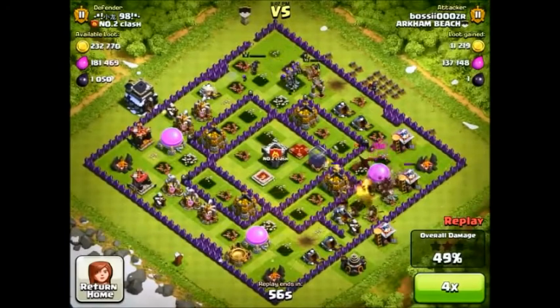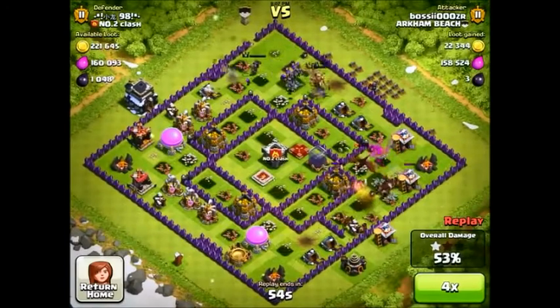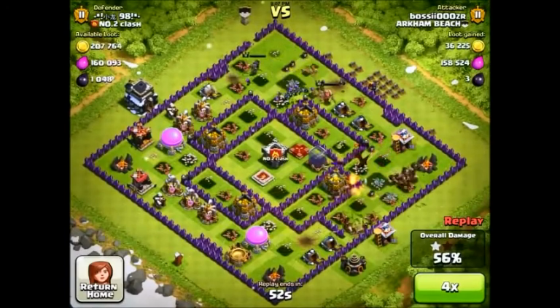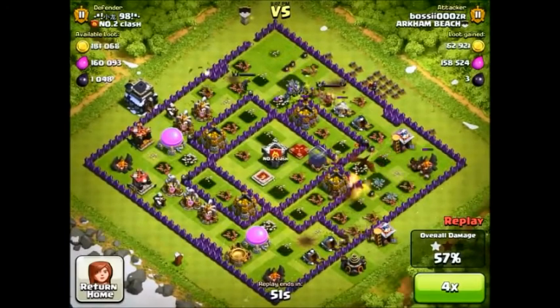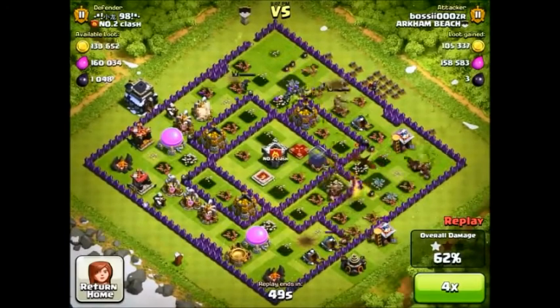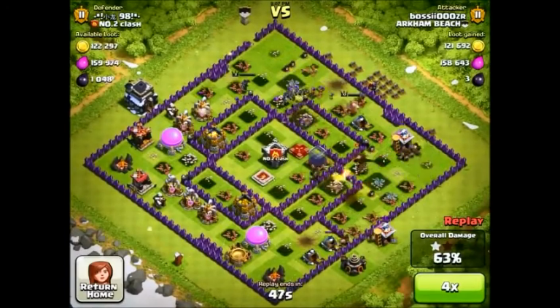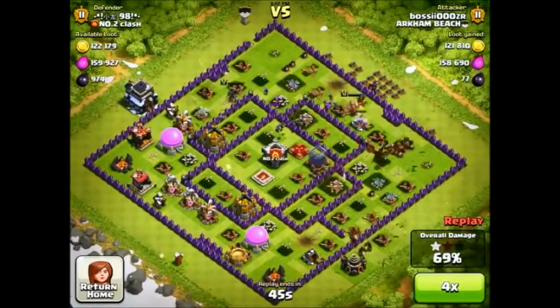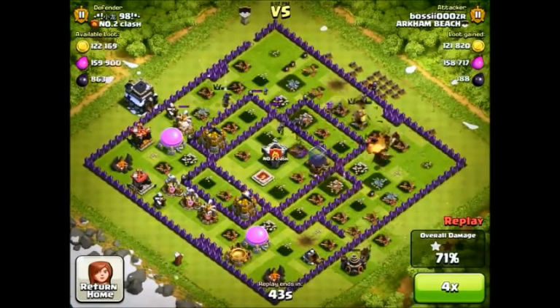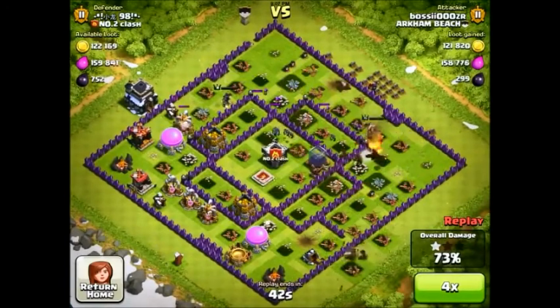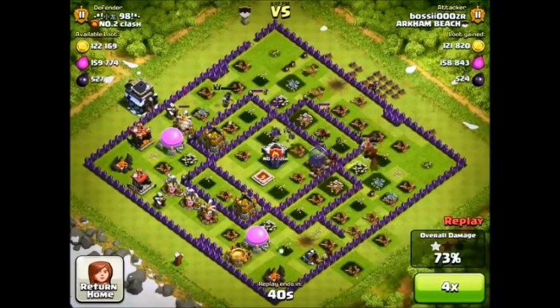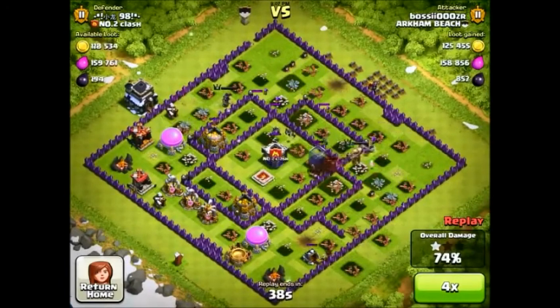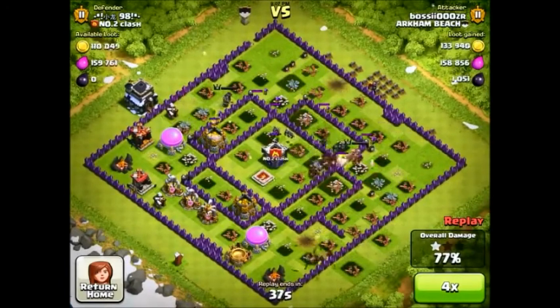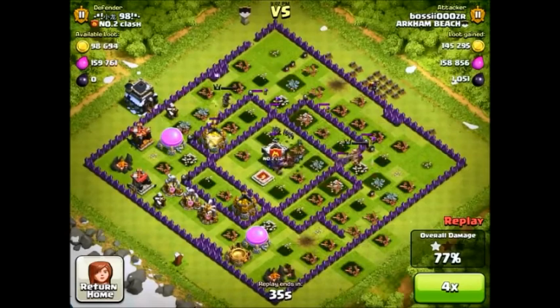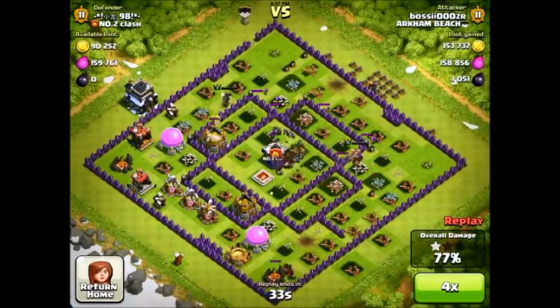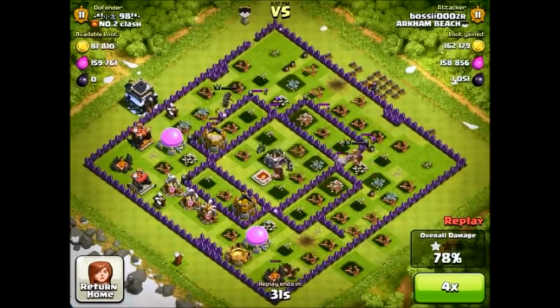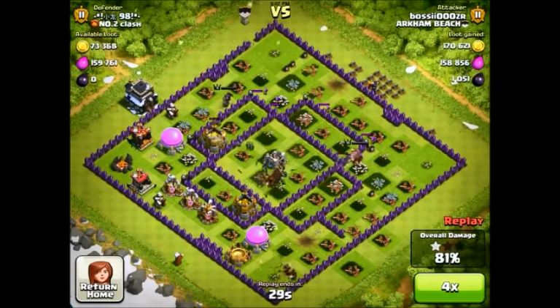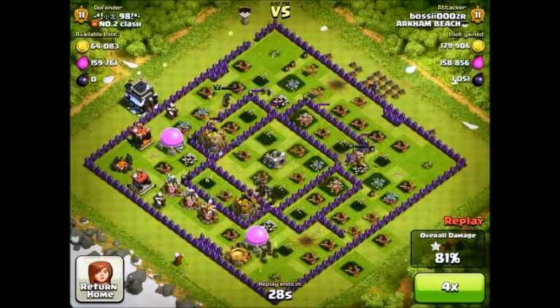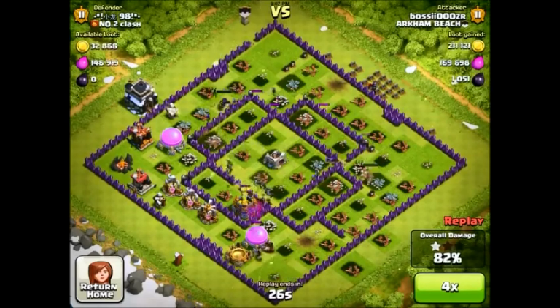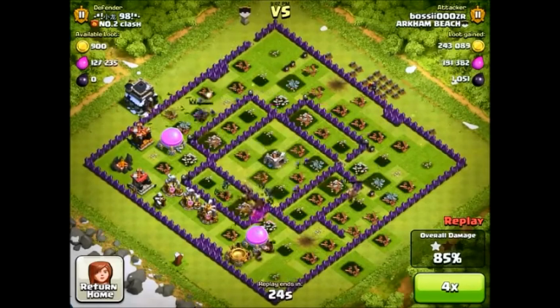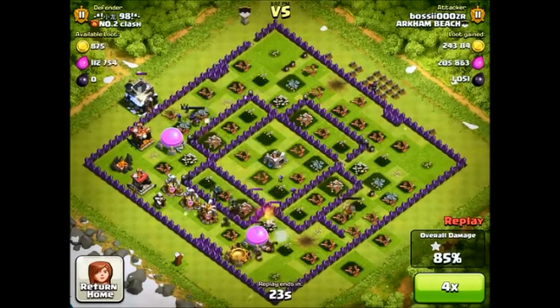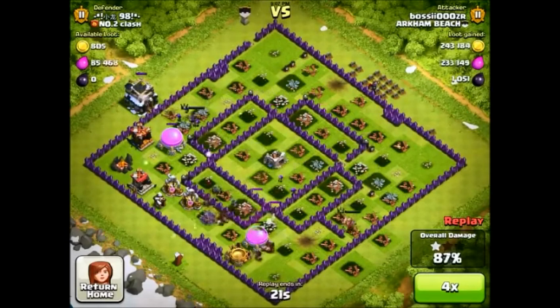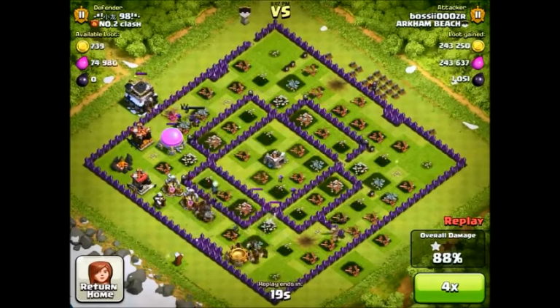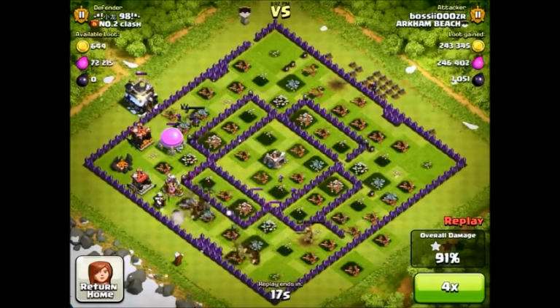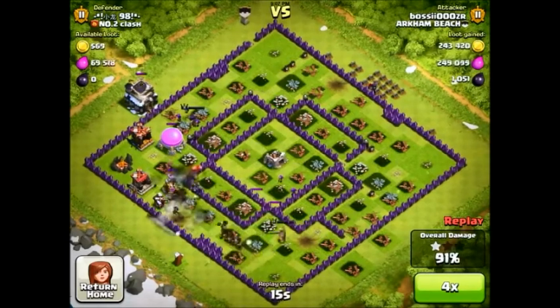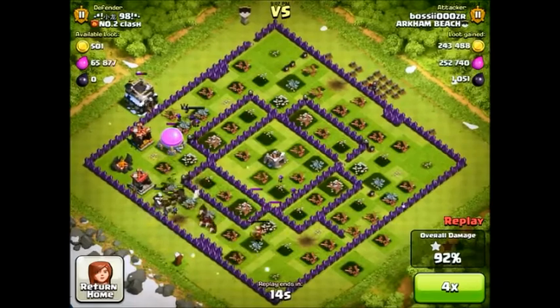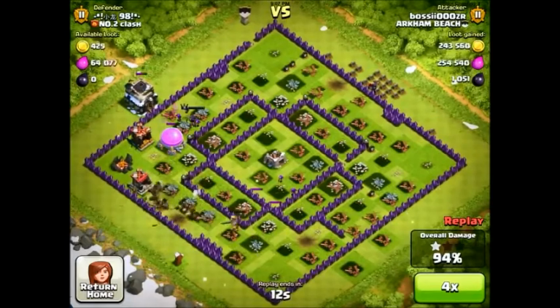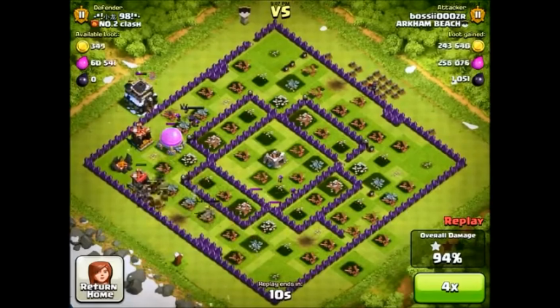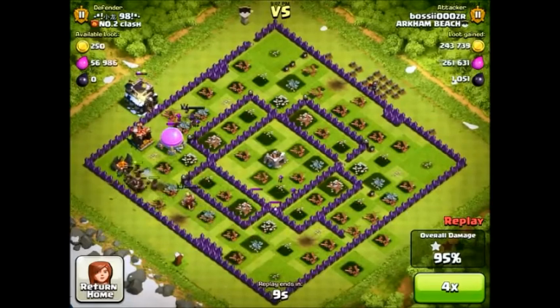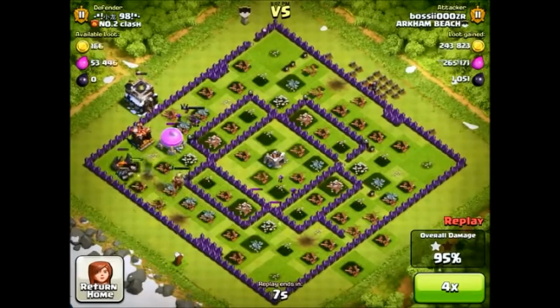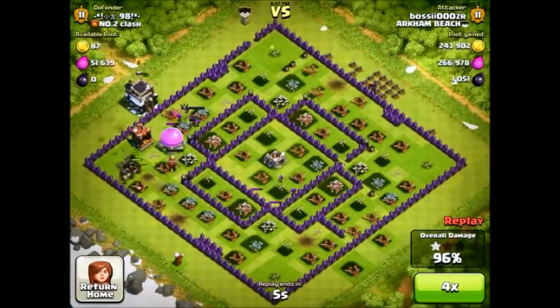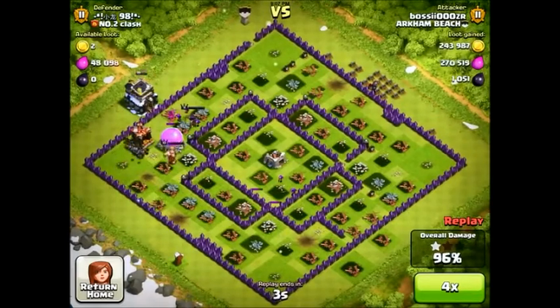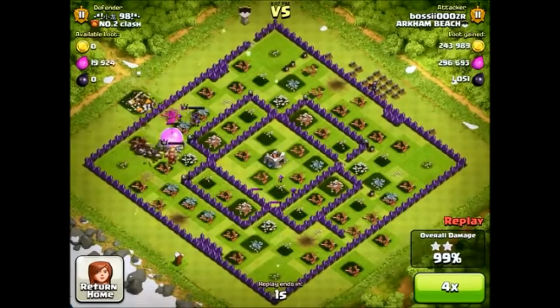Then I sent in the rest of my troops. Pretty nice attack — as you can see I got all of these resources. Town Hall 10 is actually not even that bad; 250K of each resource is pretty nice.